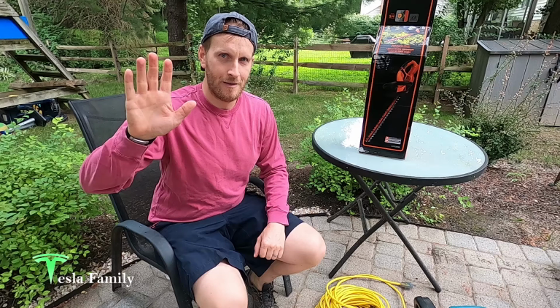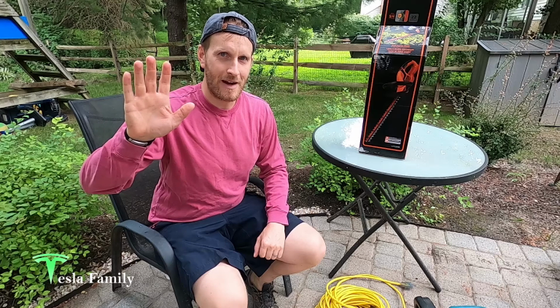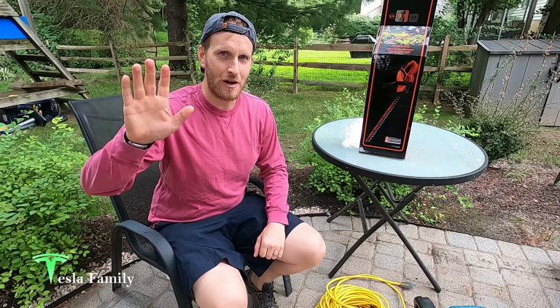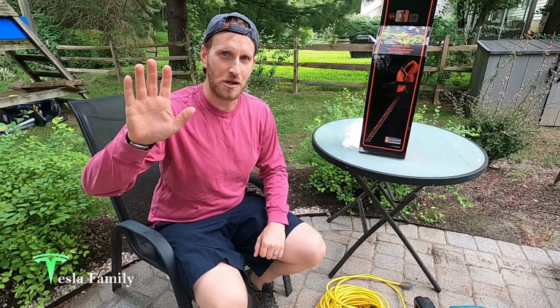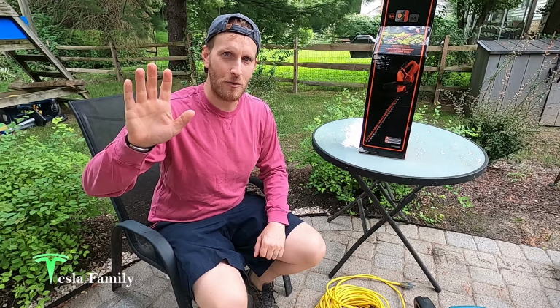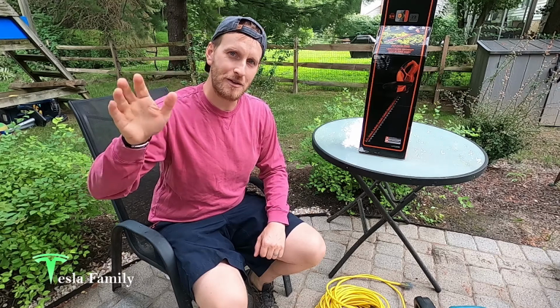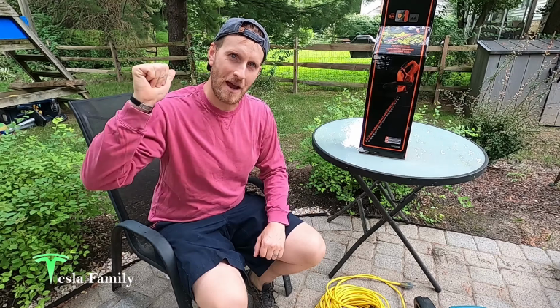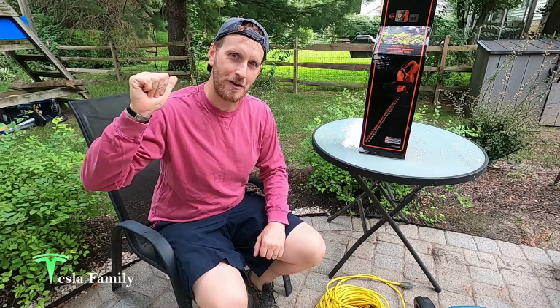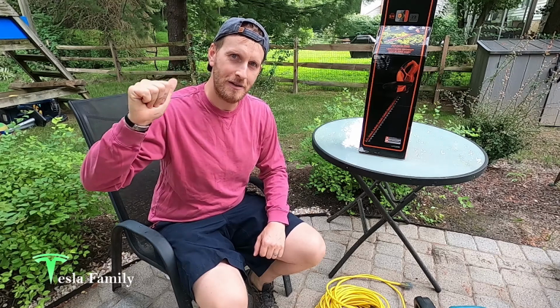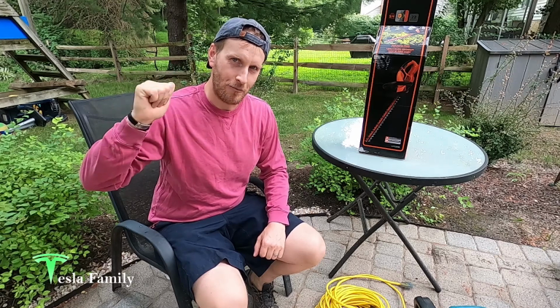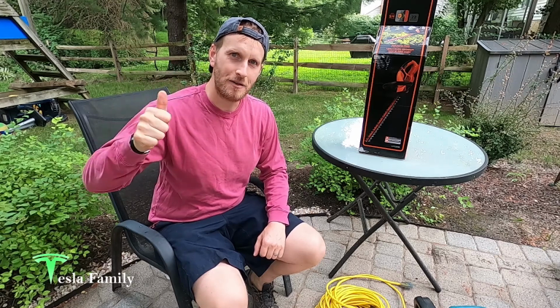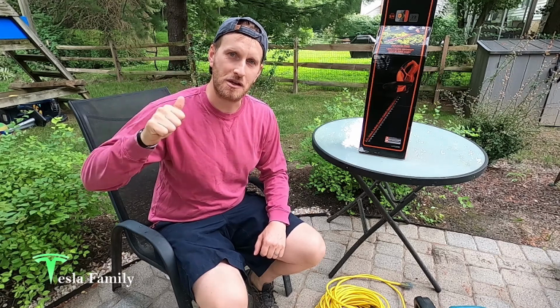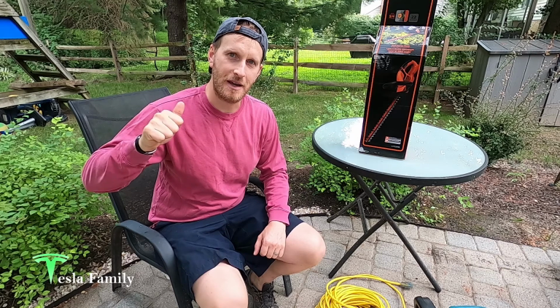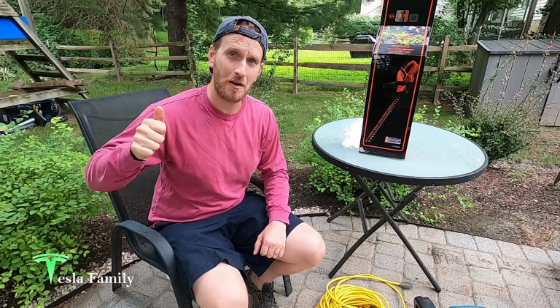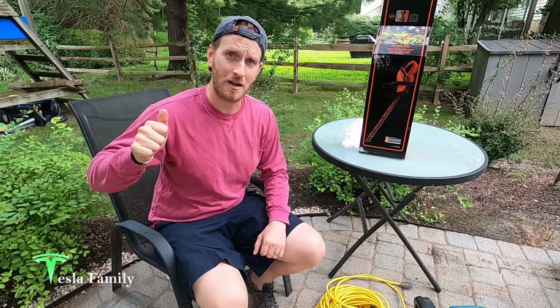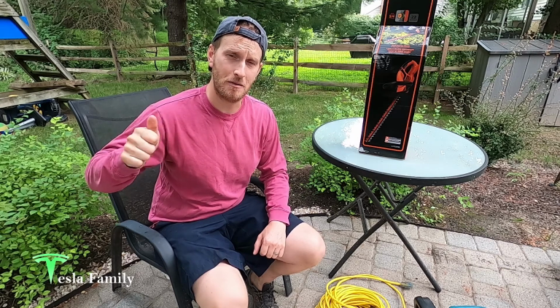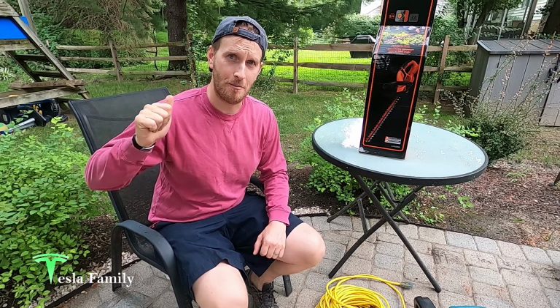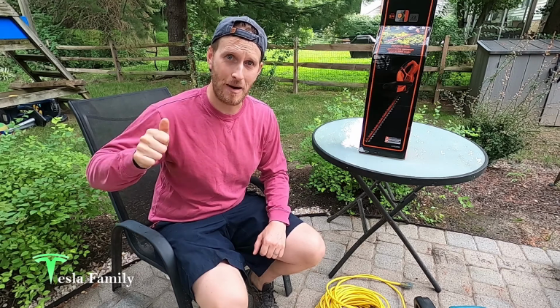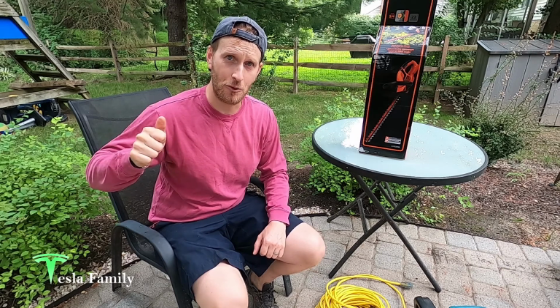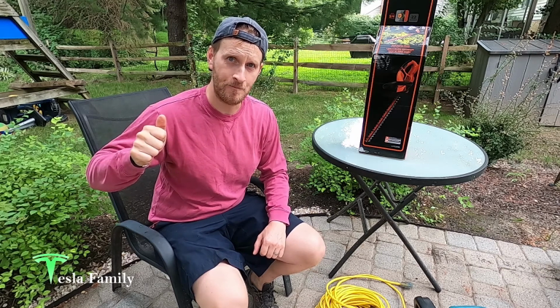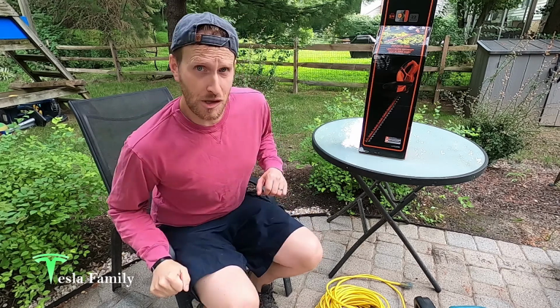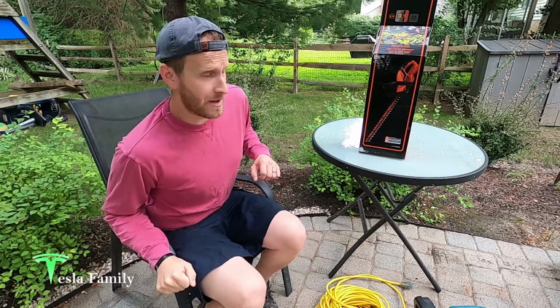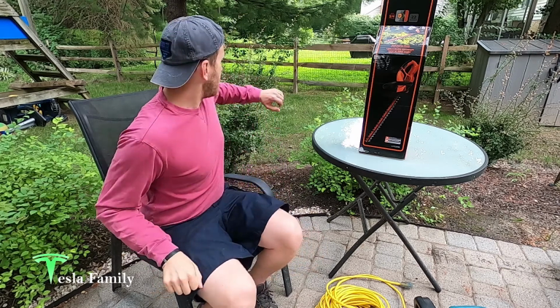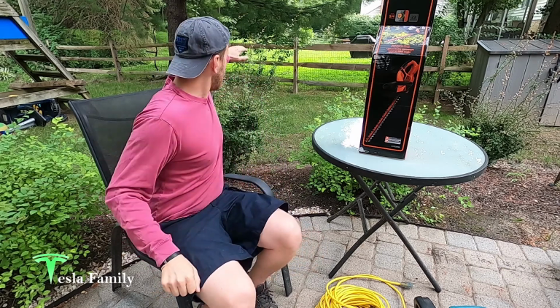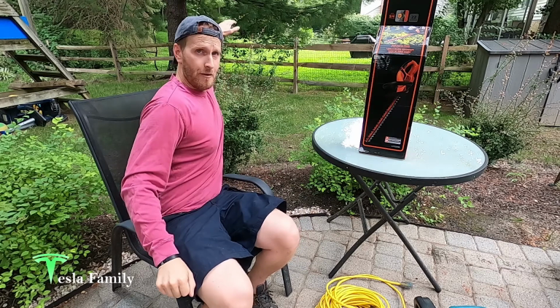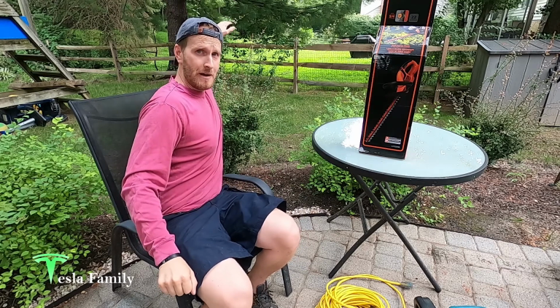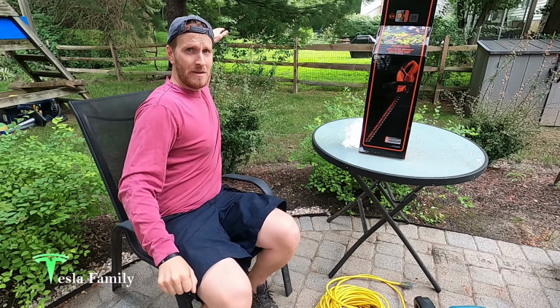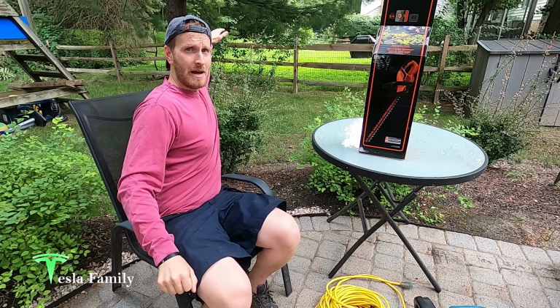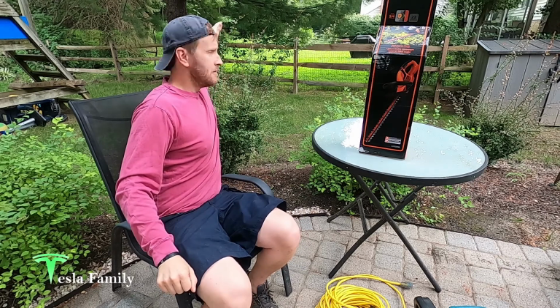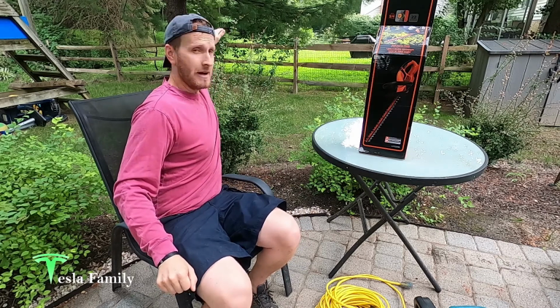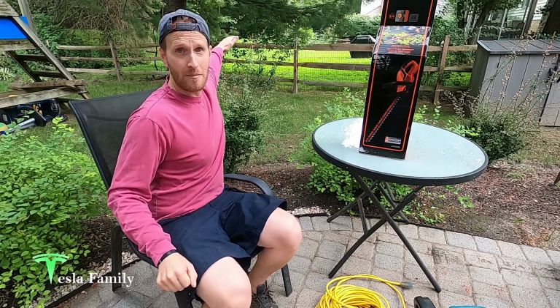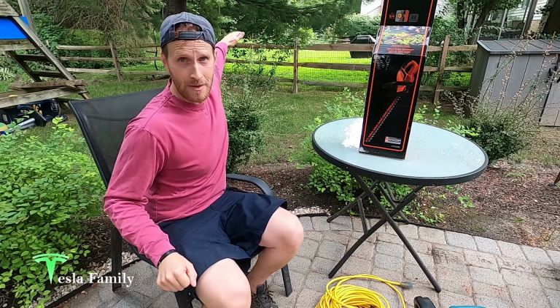Hey guys, Sean here from Tesla Family. Welcome back to our backyard again. We're not going to talk Tesla today — we are going to be talking about a battery-powered tool. The bushes in our backyard here are getting a little bit out of hand and it's time to trim them.